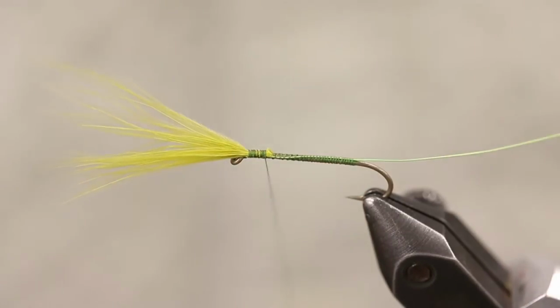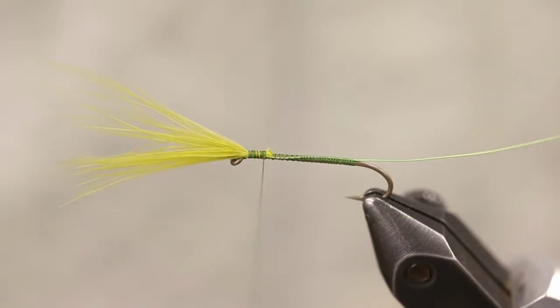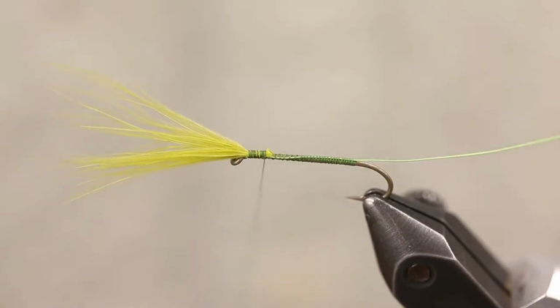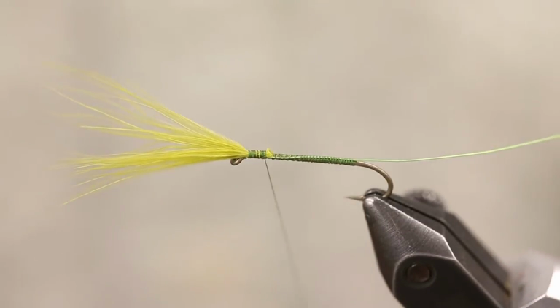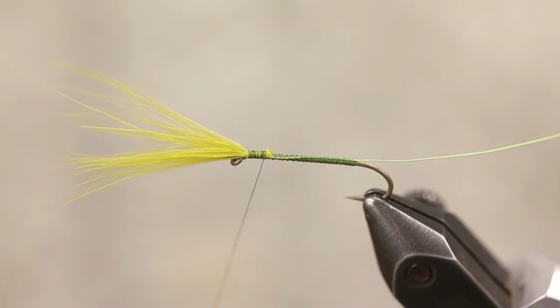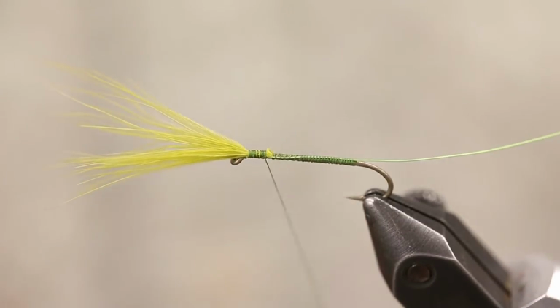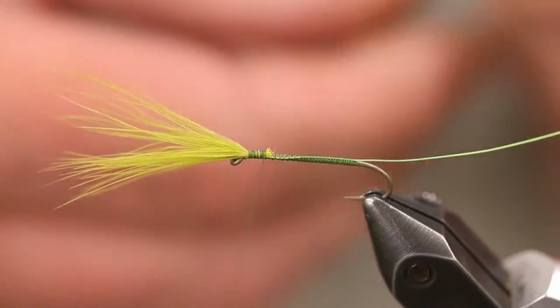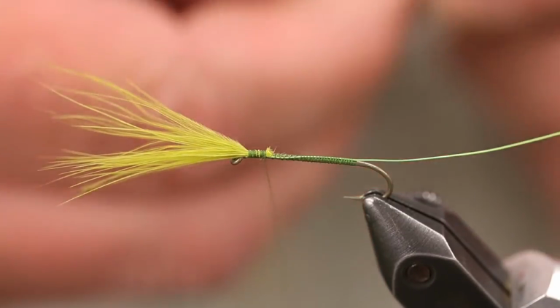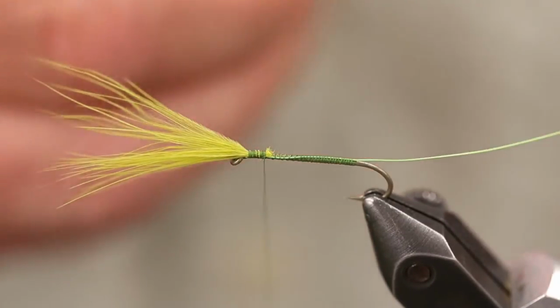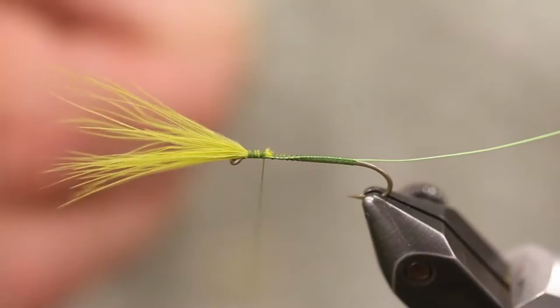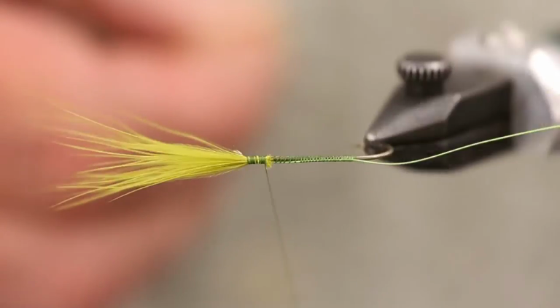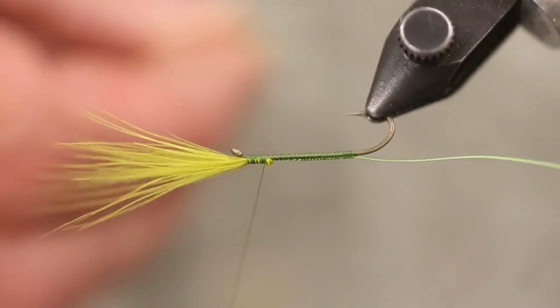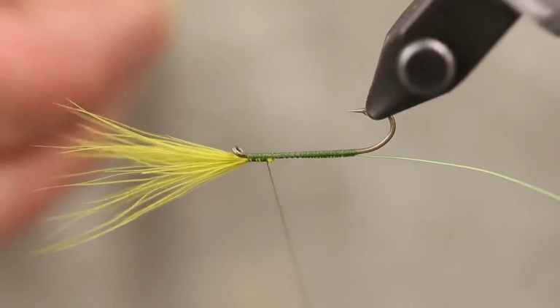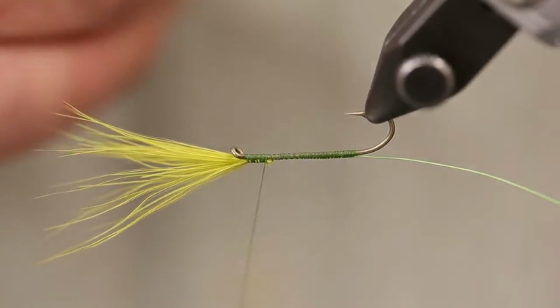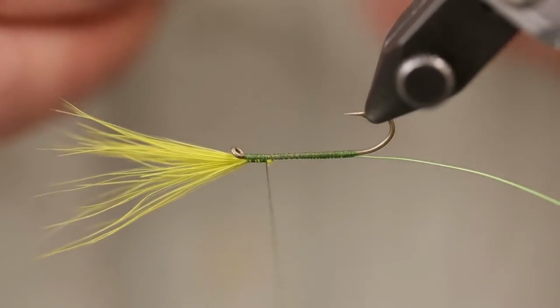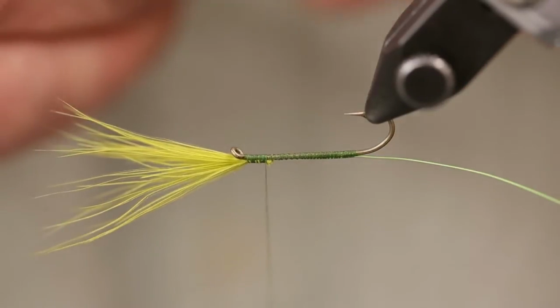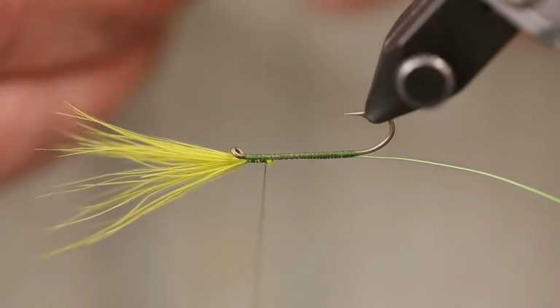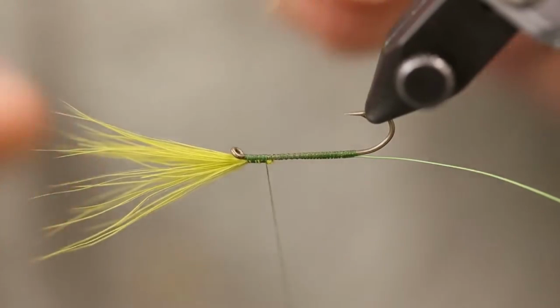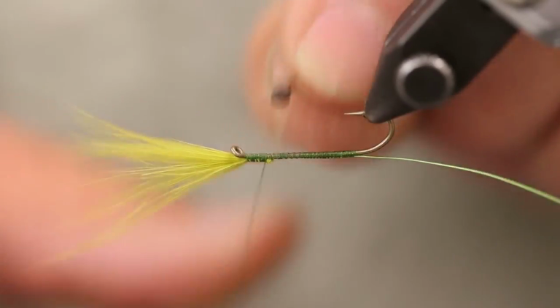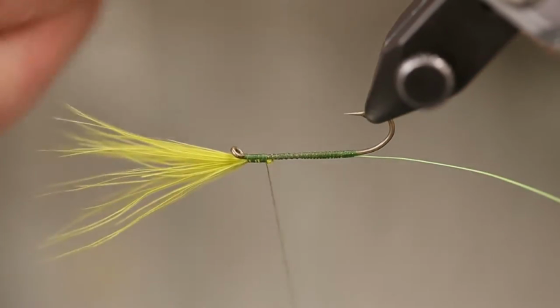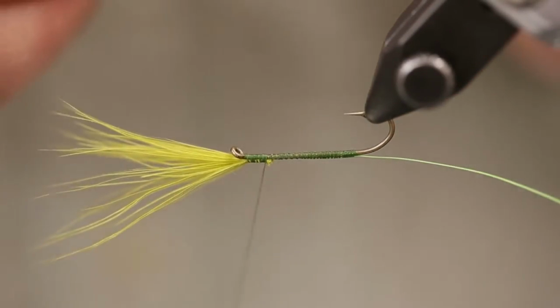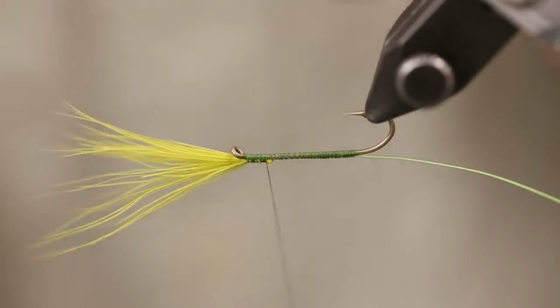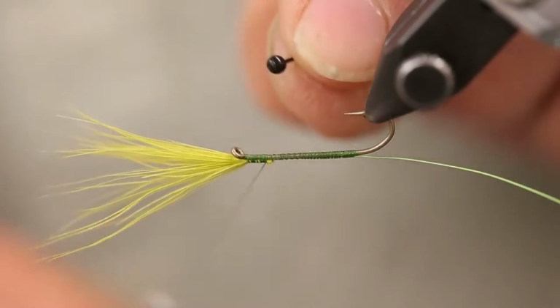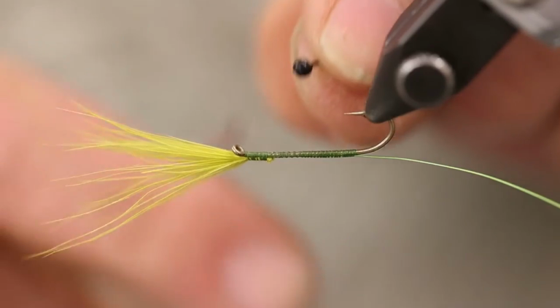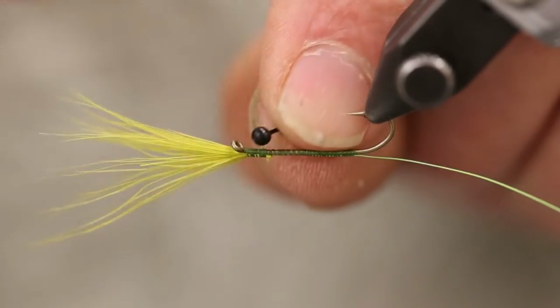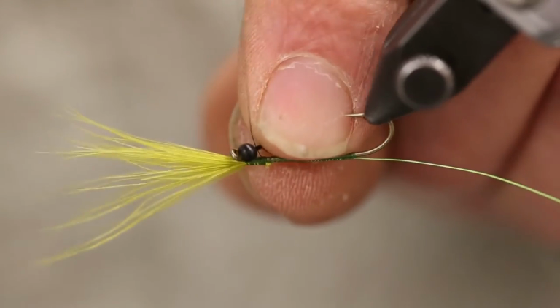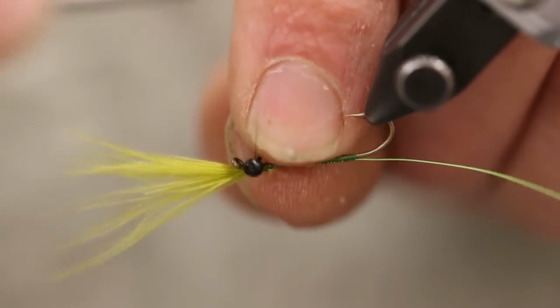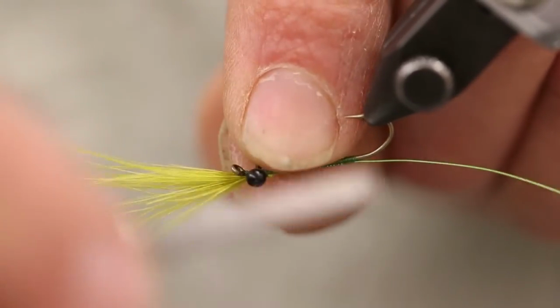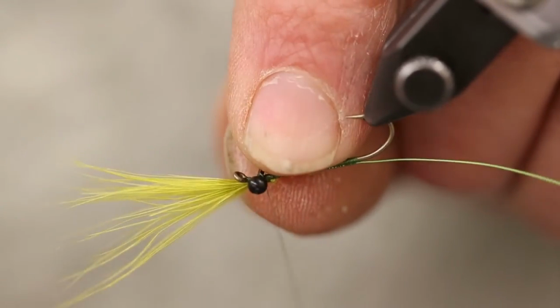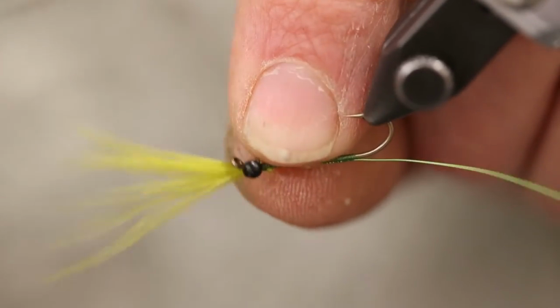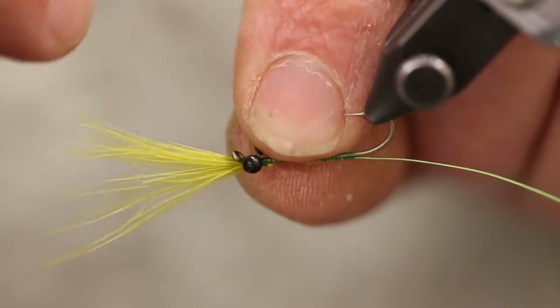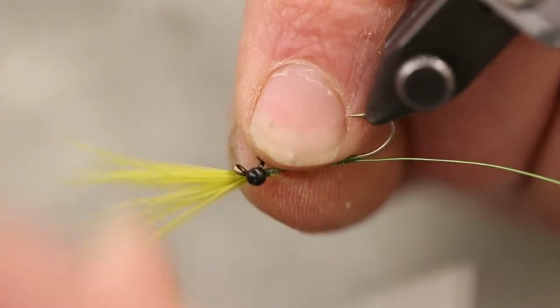Trim off the tag, then add the eyes. Rotate the hook upside down, putting the eyes on the bottom. That way it won't fight to try to roll itself over, even though these are not heavy eyes.